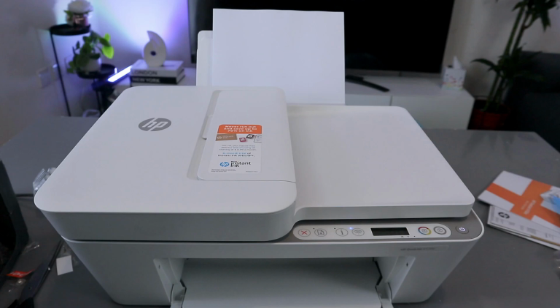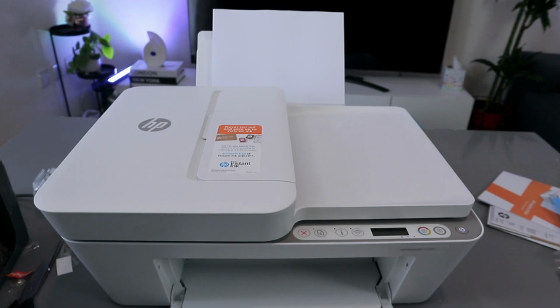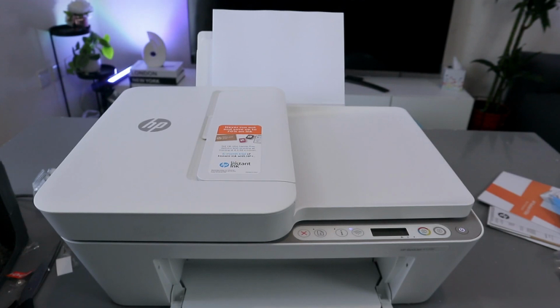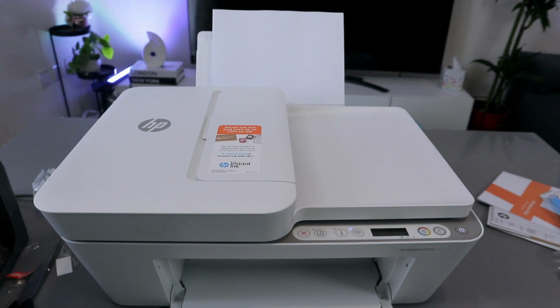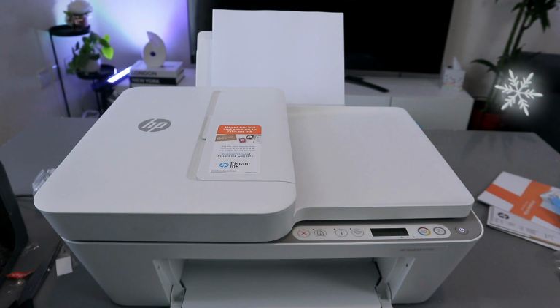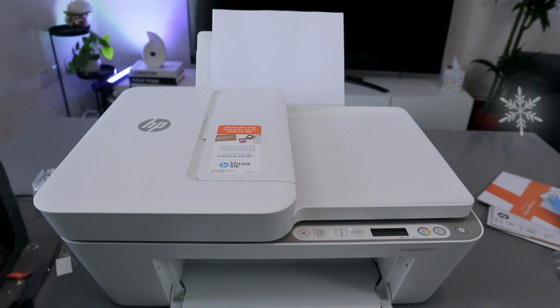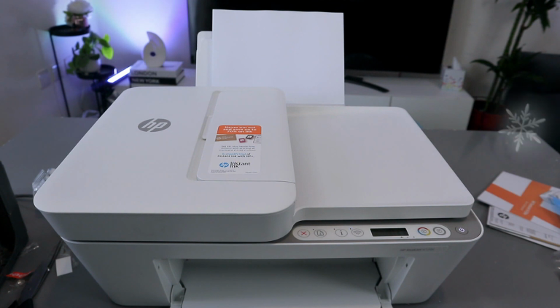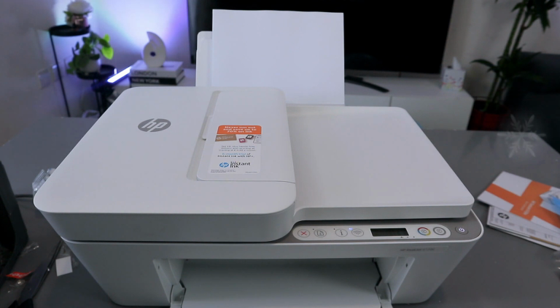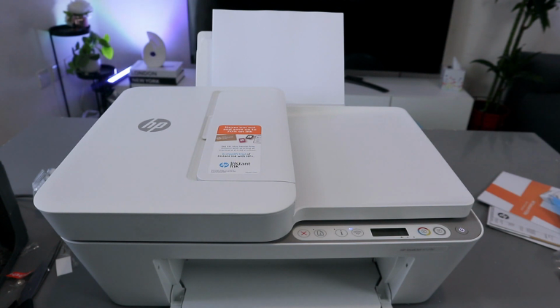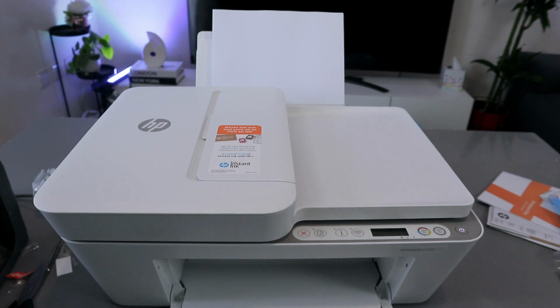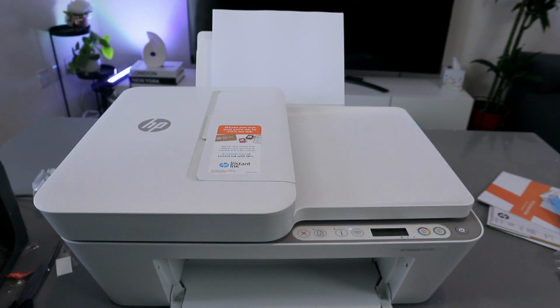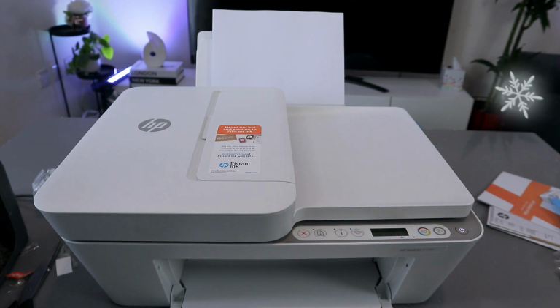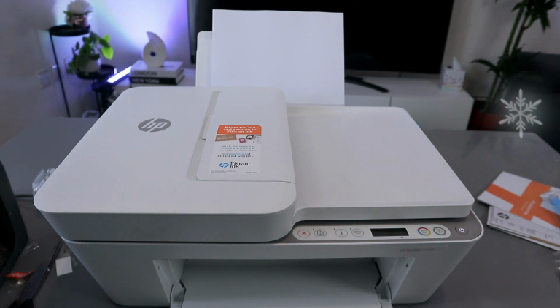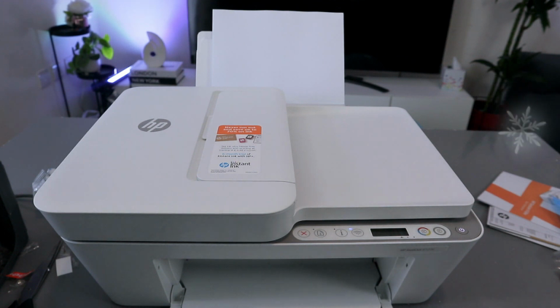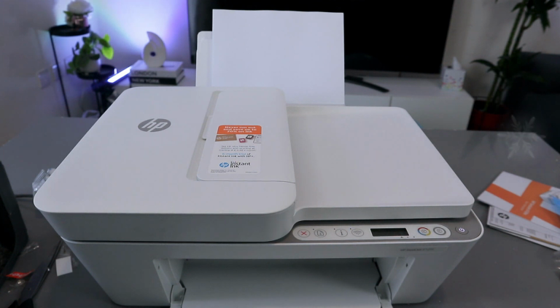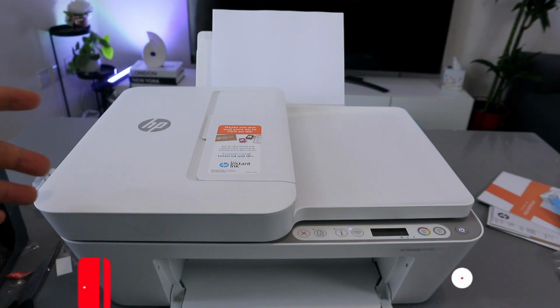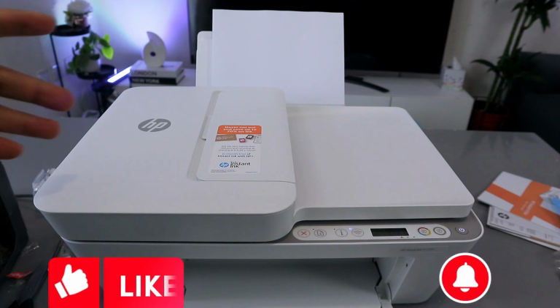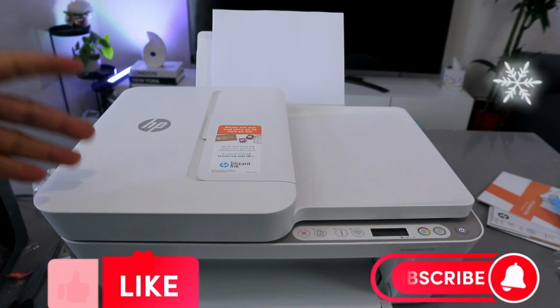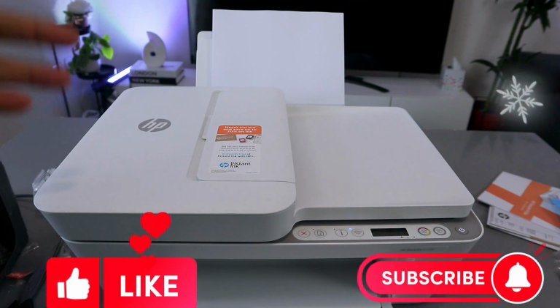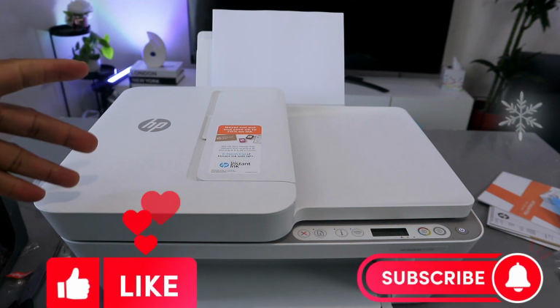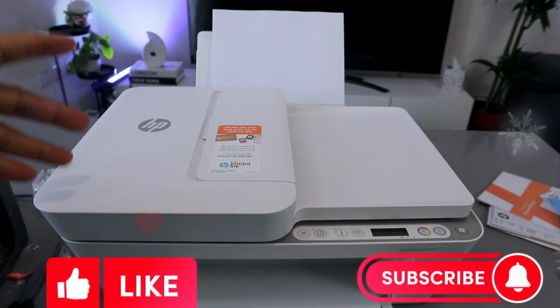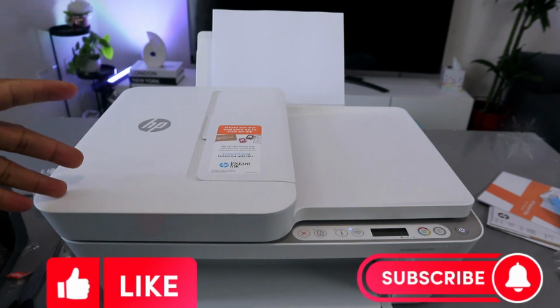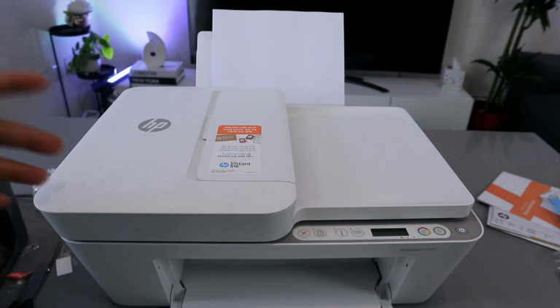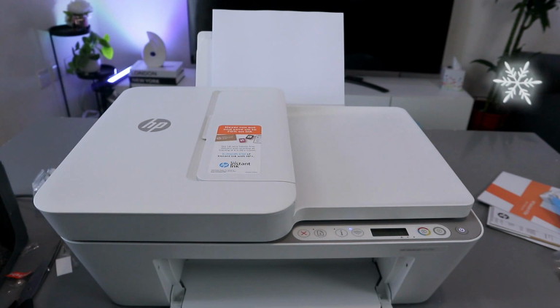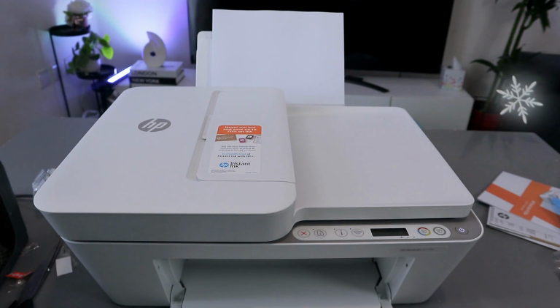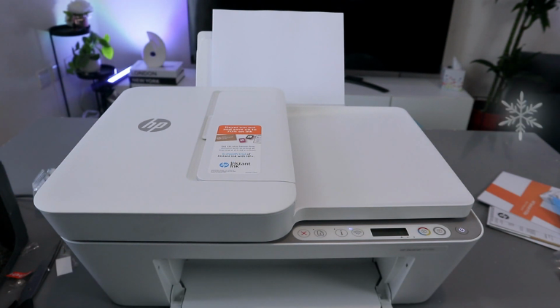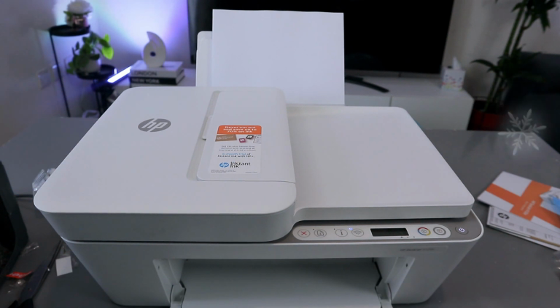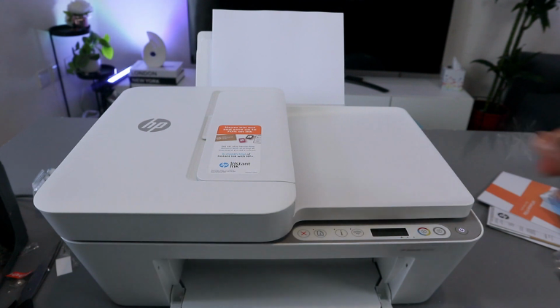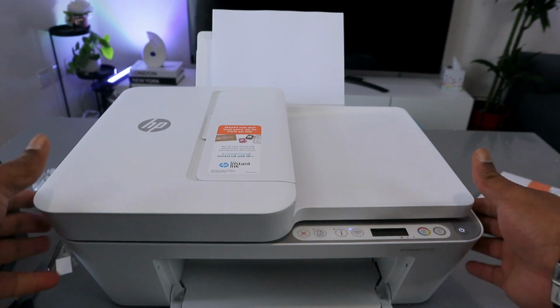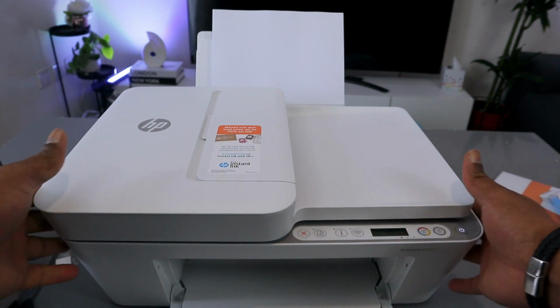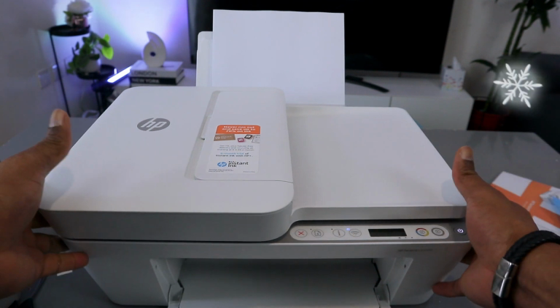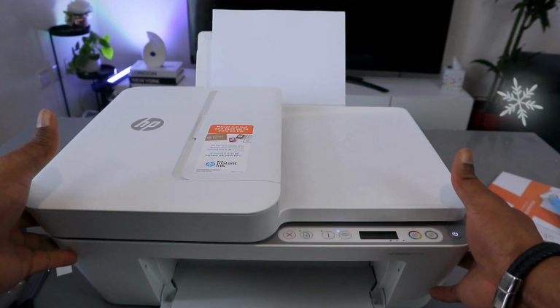Hey guys, this is the HP DeskJet 4120e. What I want to do is show you how to connect this printer to a Wi-Fi network. To connect this printer to a Wi-Fi network, you need to press and hold the Wi-Fi button and Cancel button together.